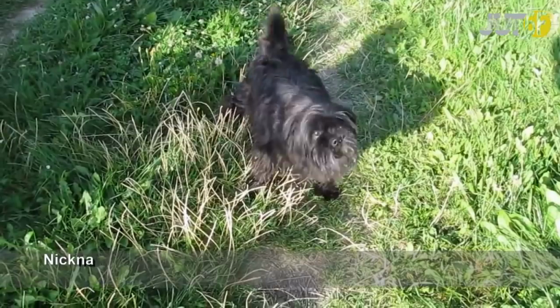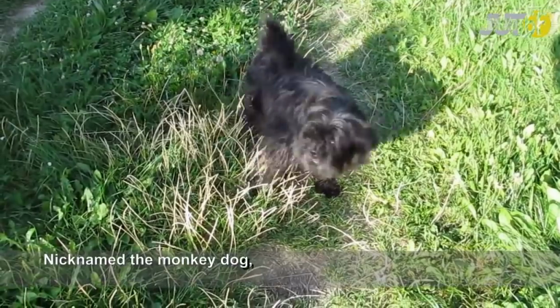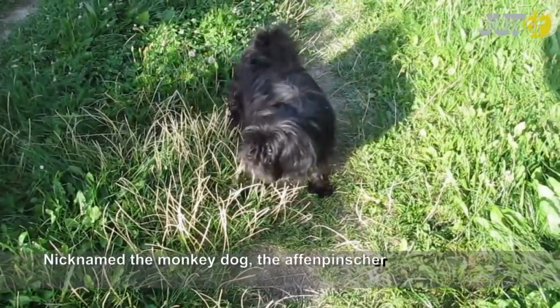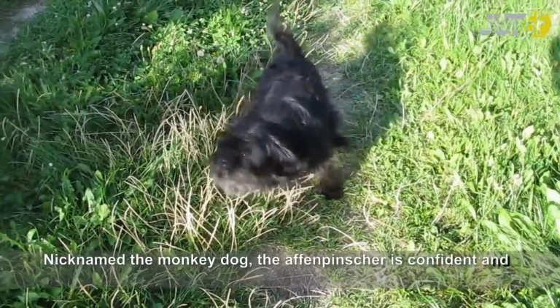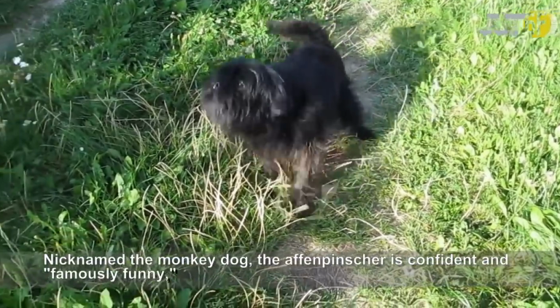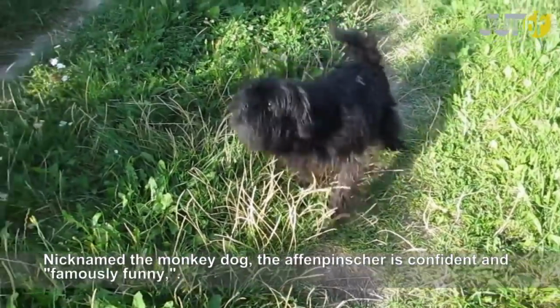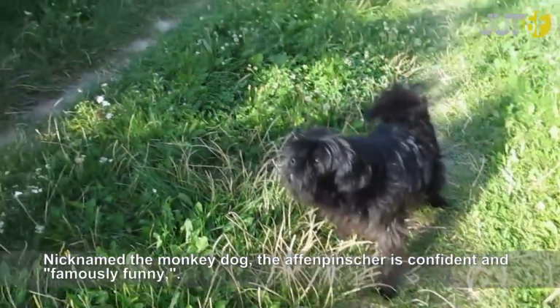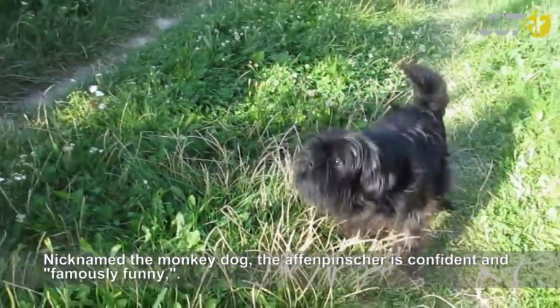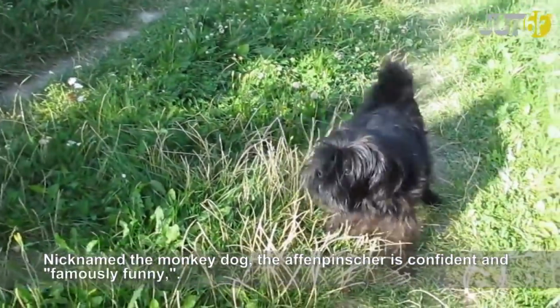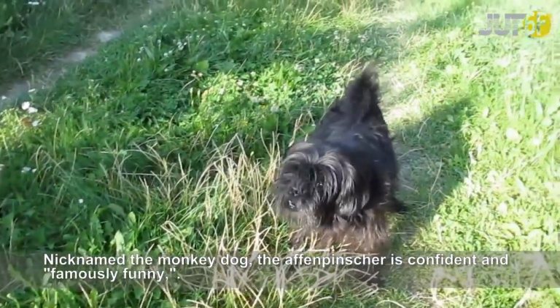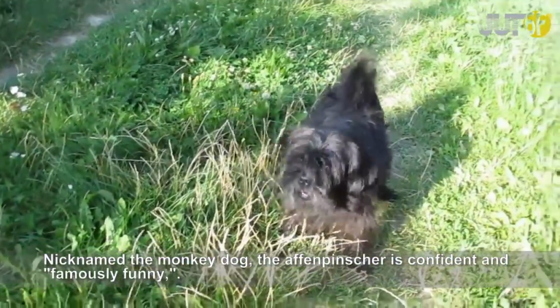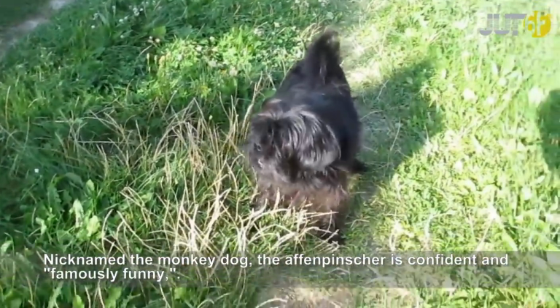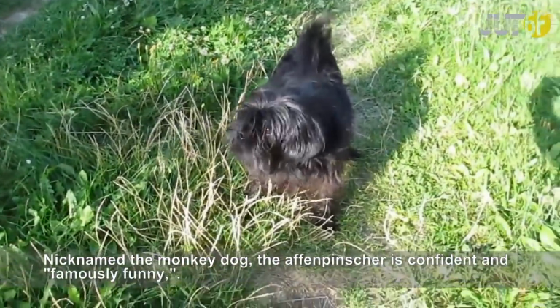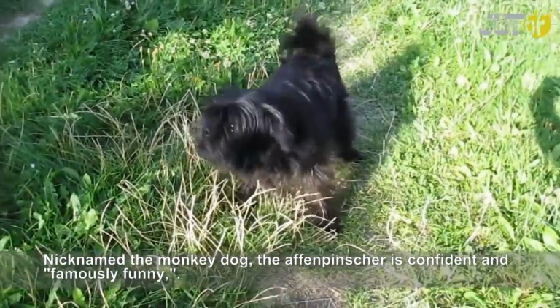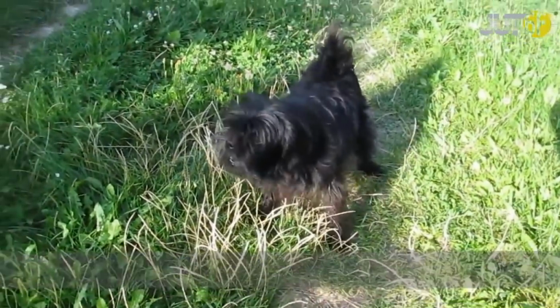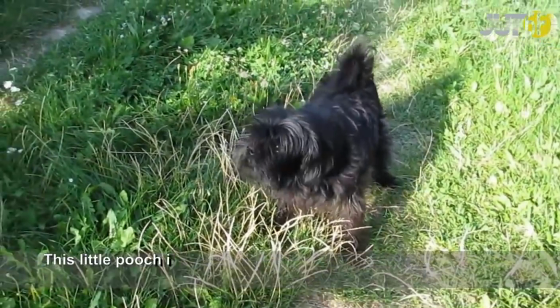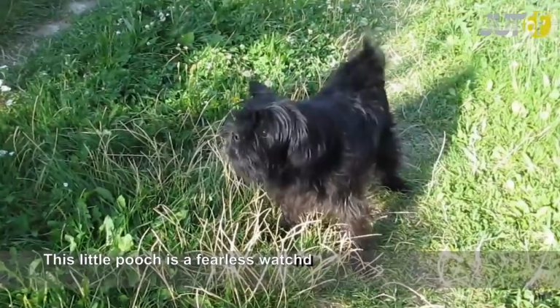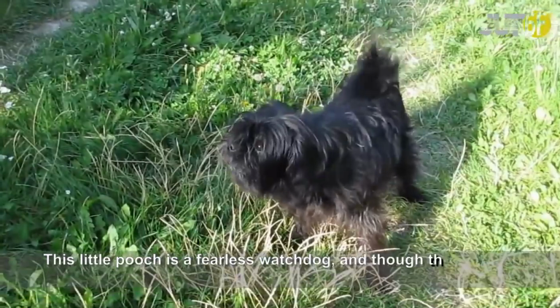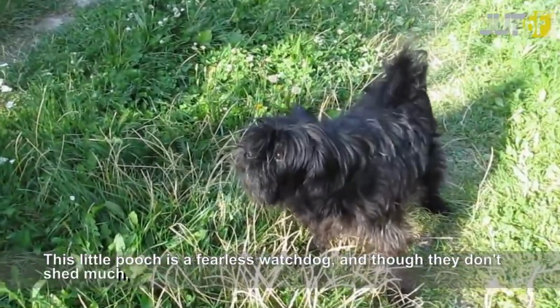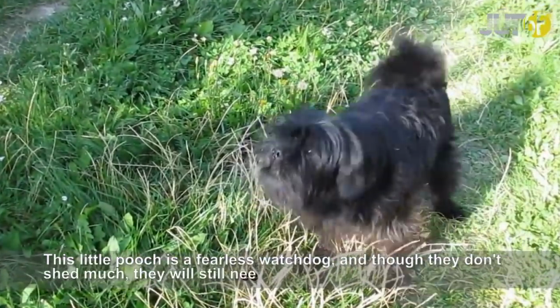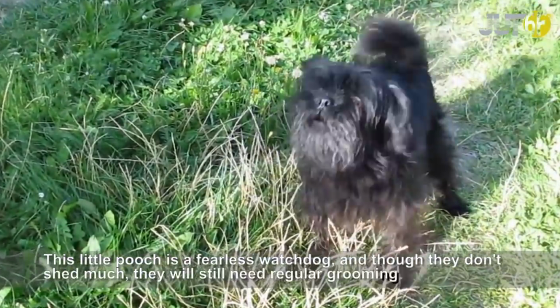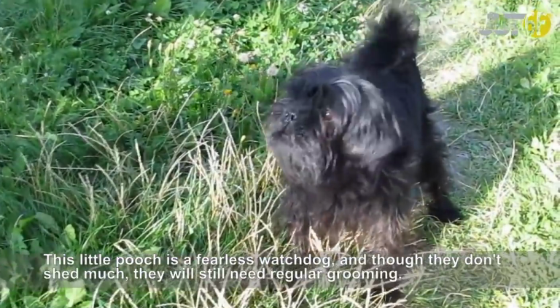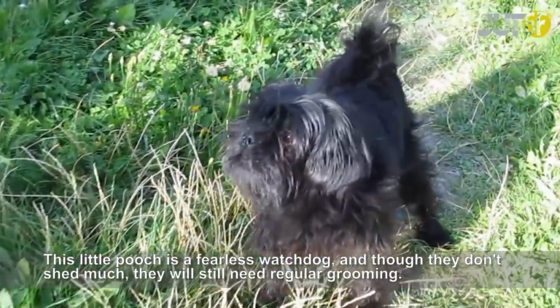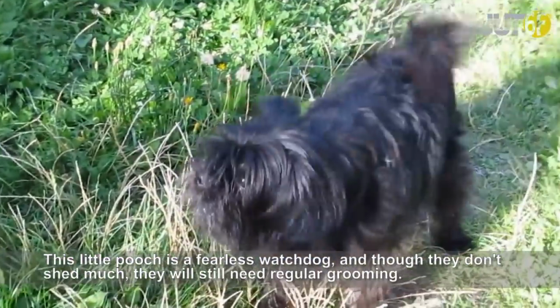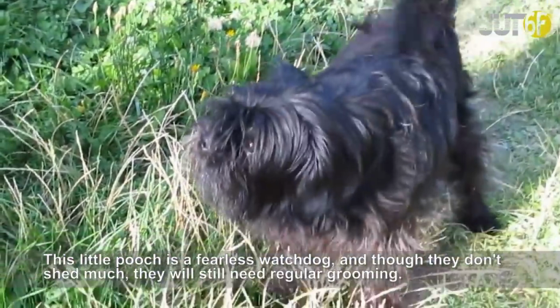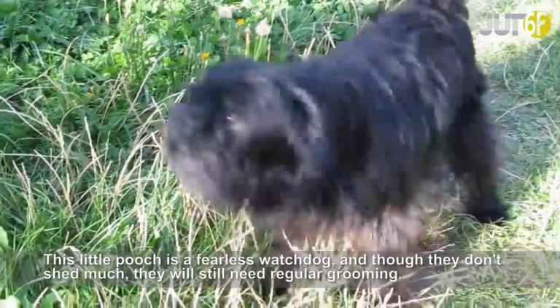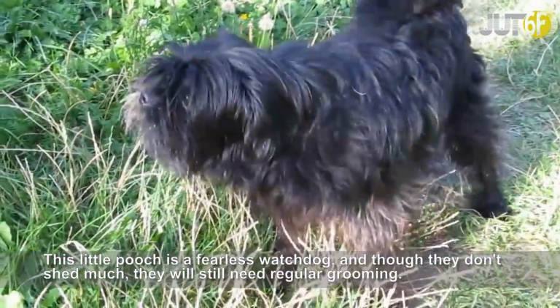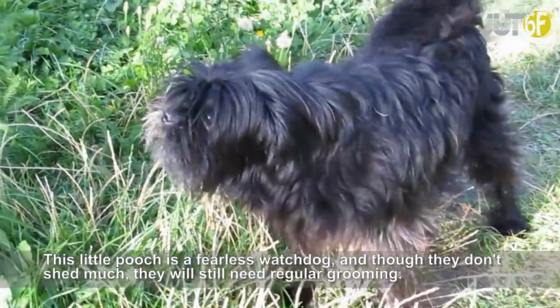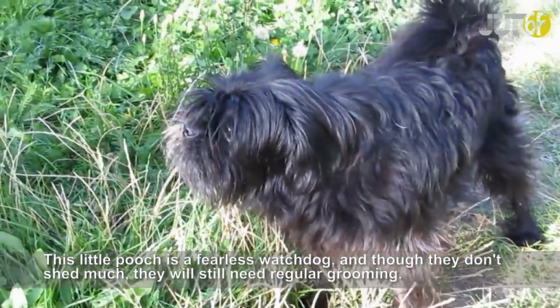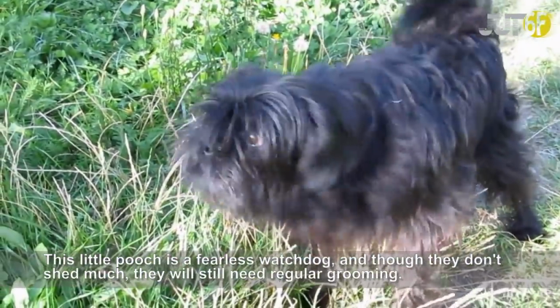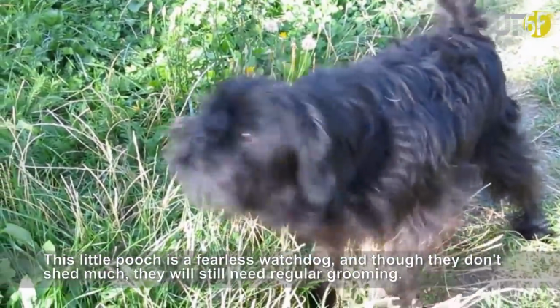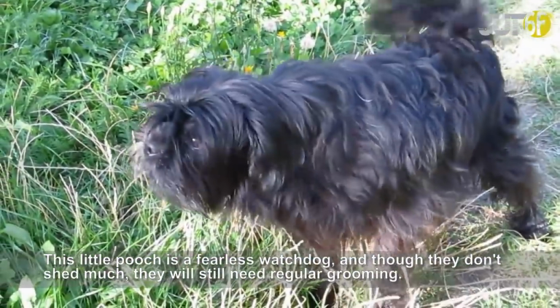Nicknamed the Monkey Dog, the Affenpinscher is confident and famously funny. This little pooch is a fearless watchdog, and though they don't shed much, they will still need regular grooming.